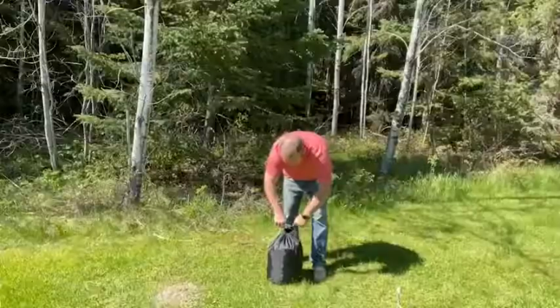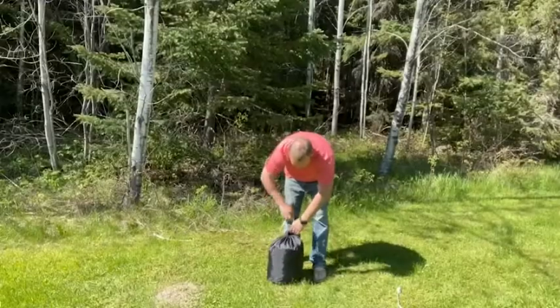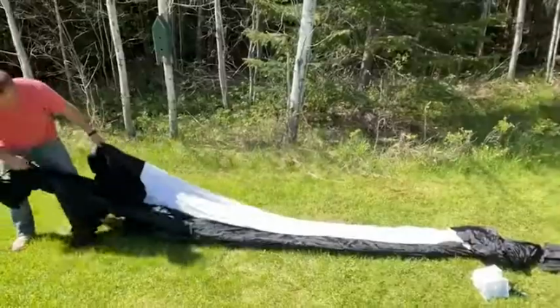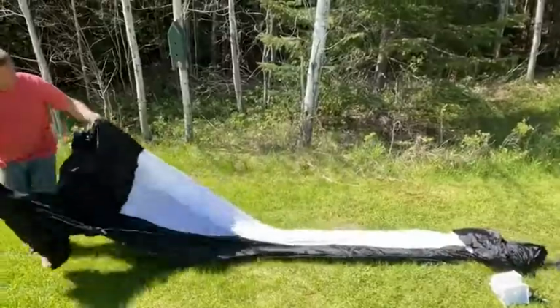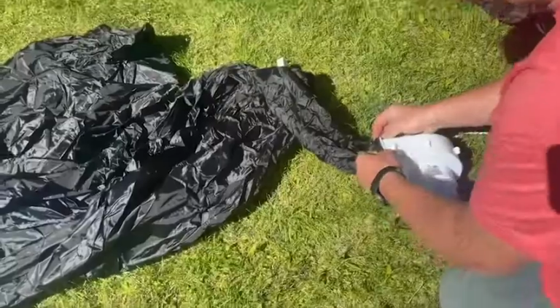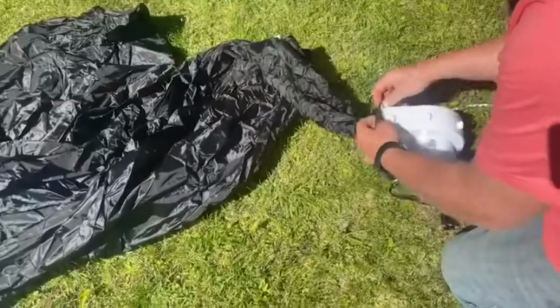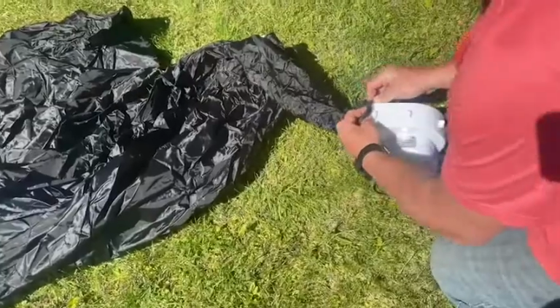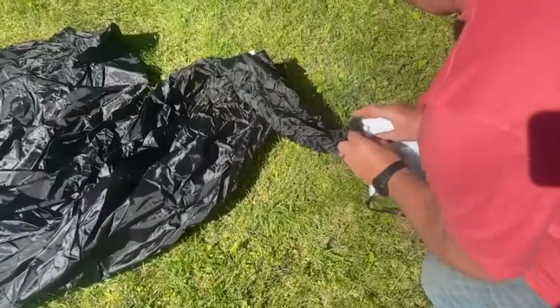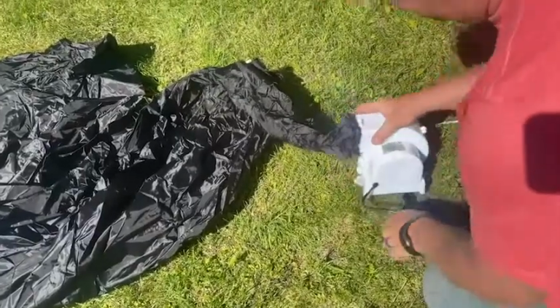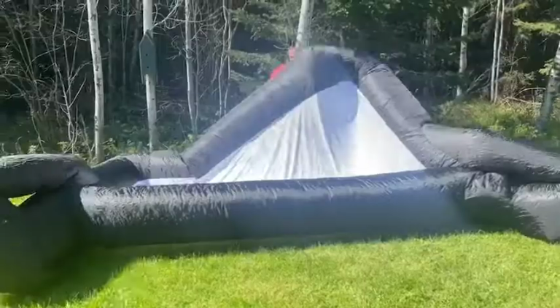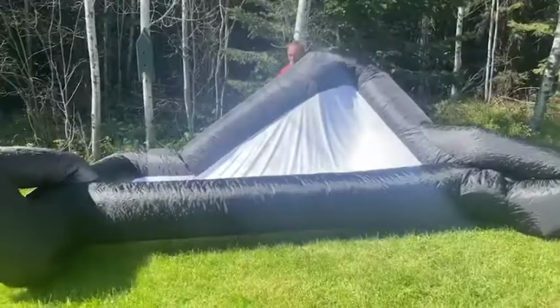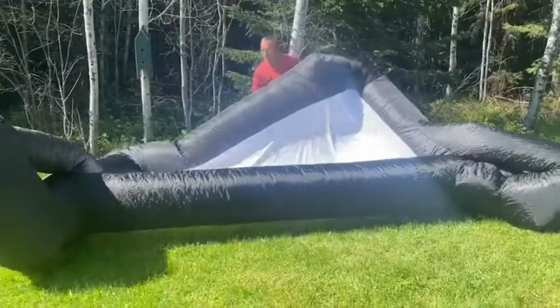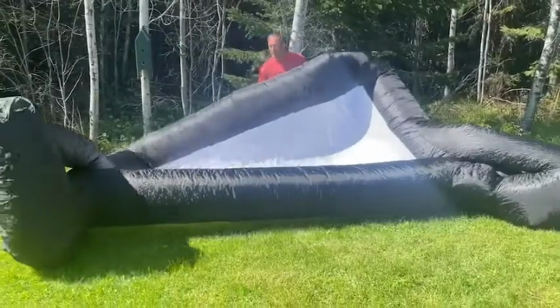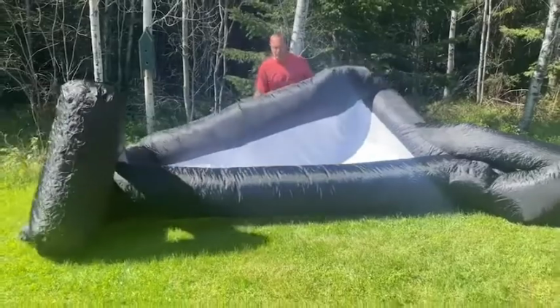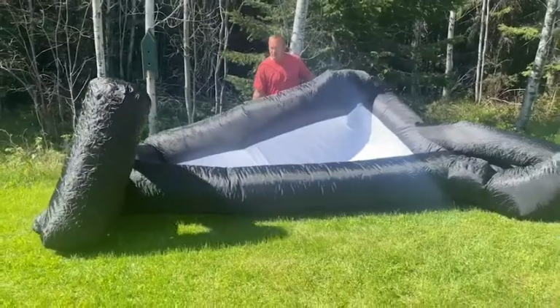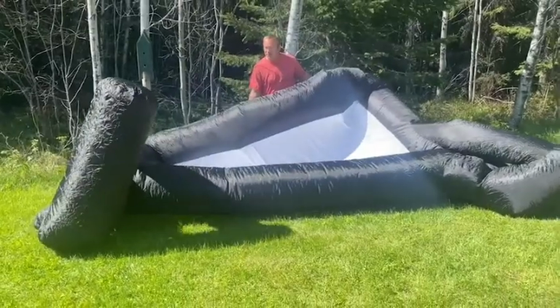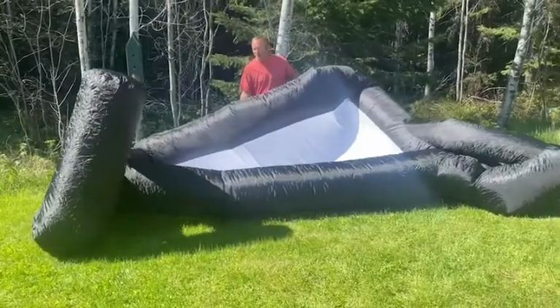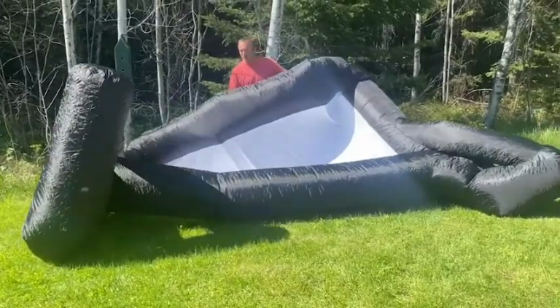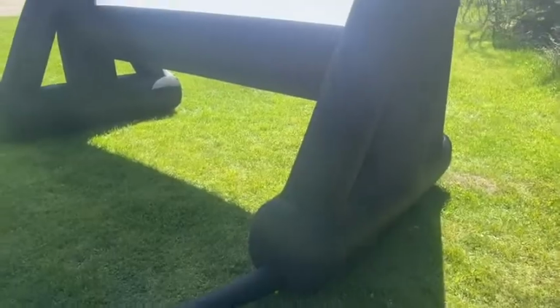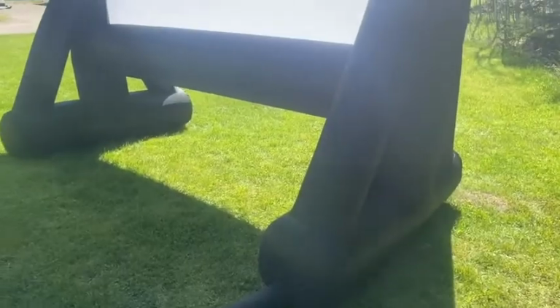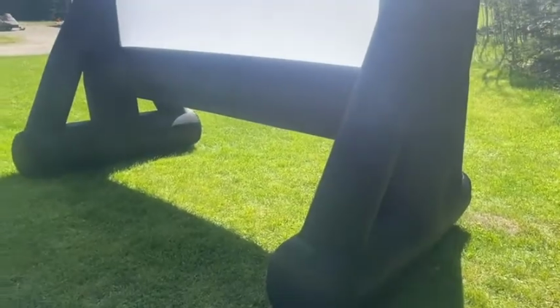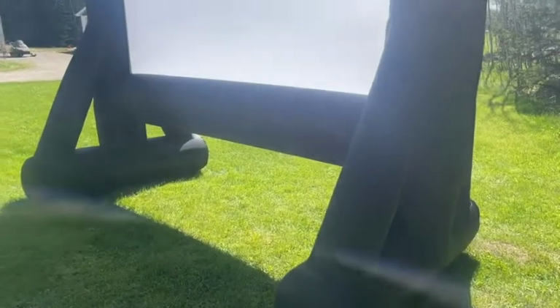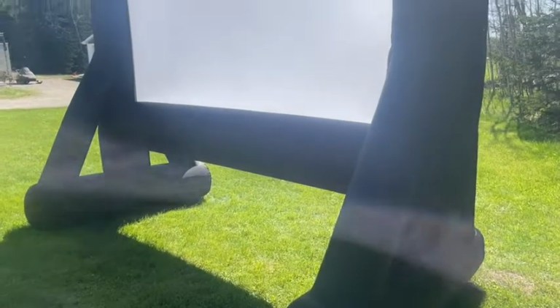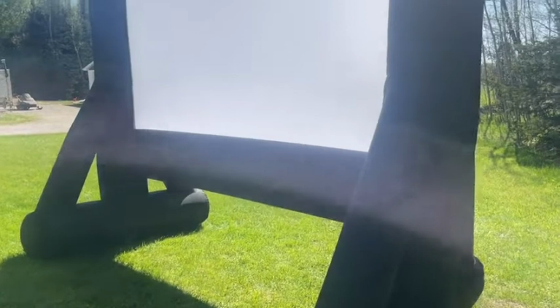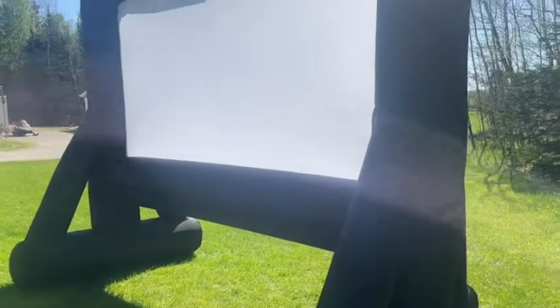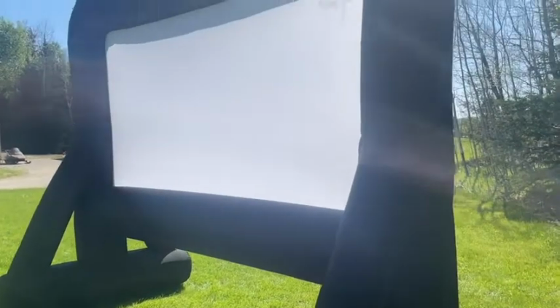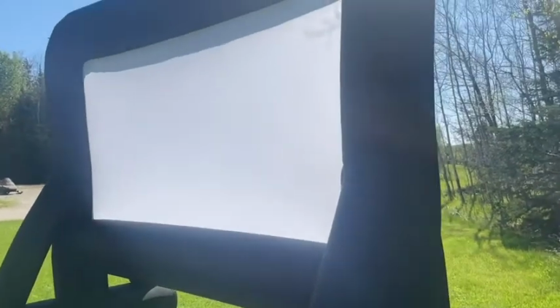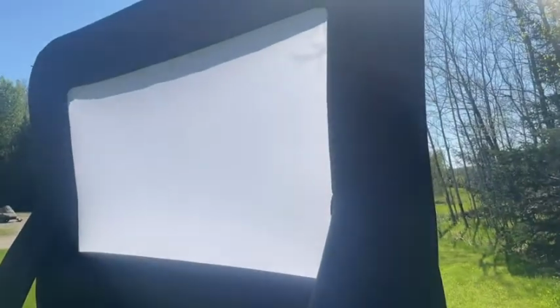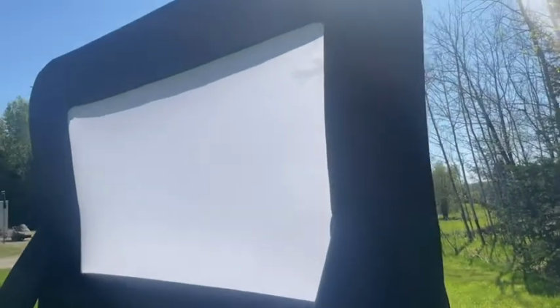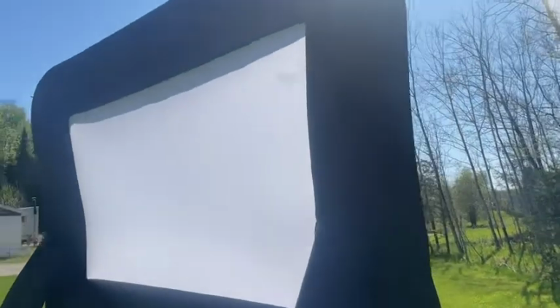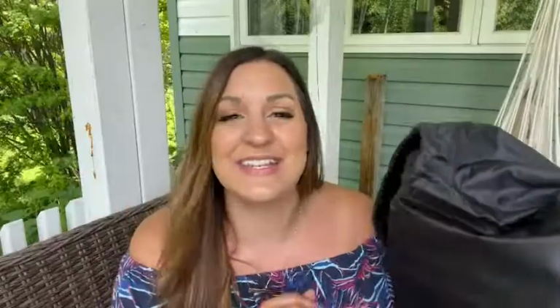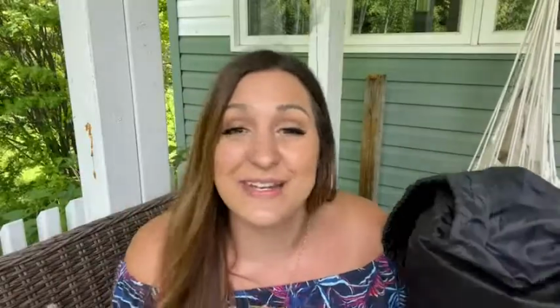You take it out, you lay it out. It's got a little funnel where you insert the pump. You make sure it's all plugged in, you start it up, and that's it. The thing inflates in no time at all — it's massive, and it's sturdy, and it stands up, and you're ready to go.